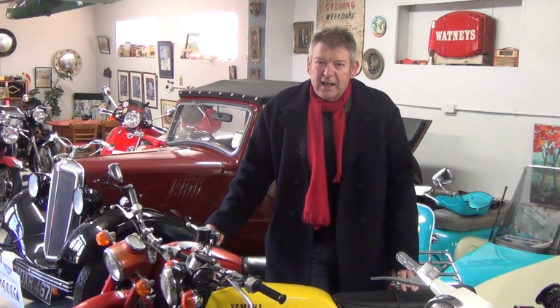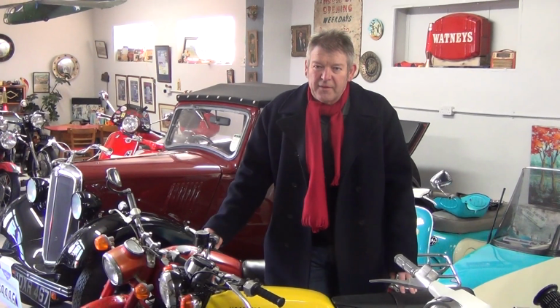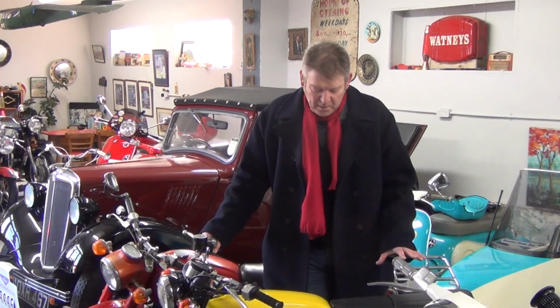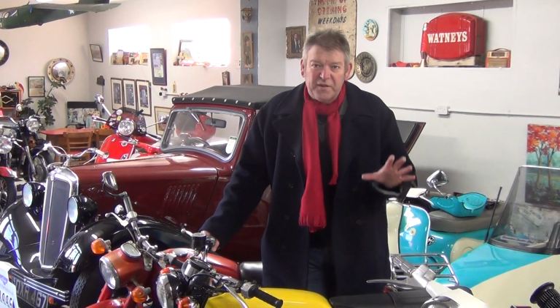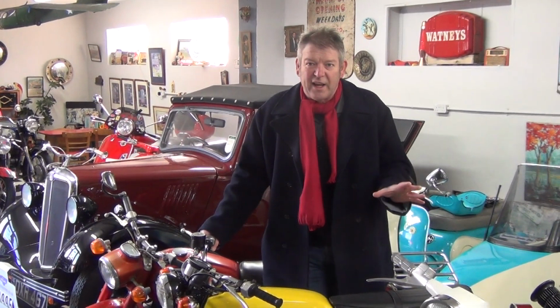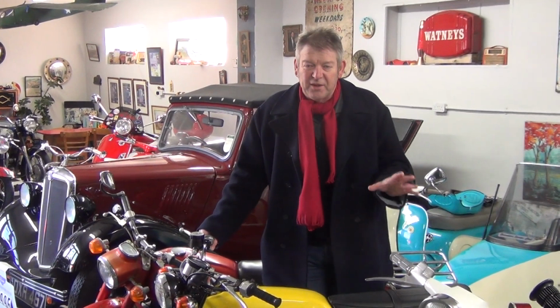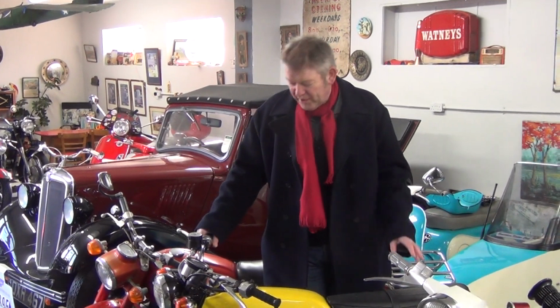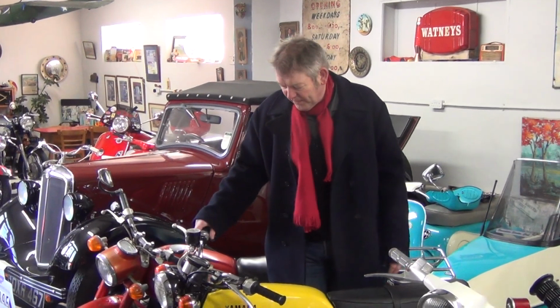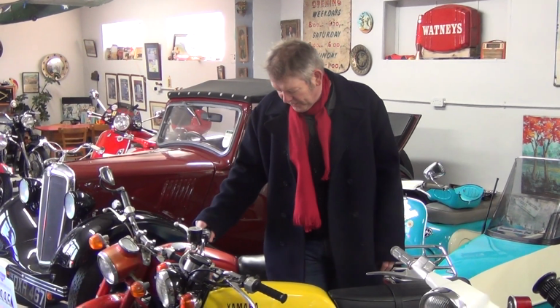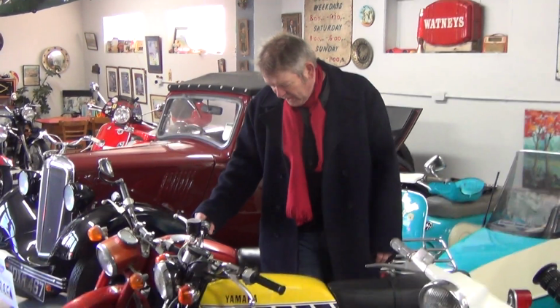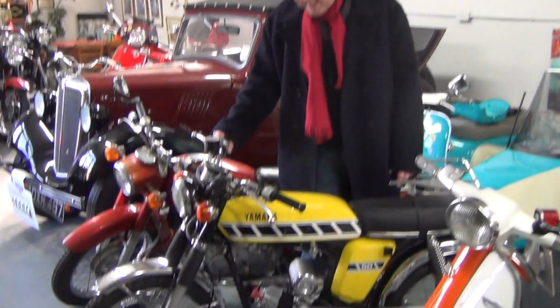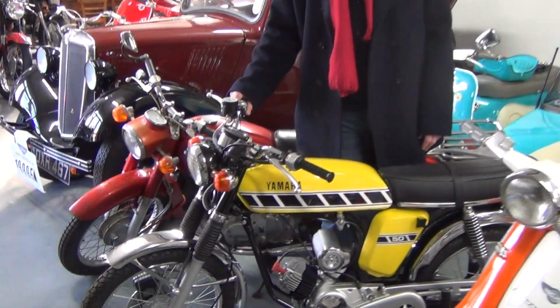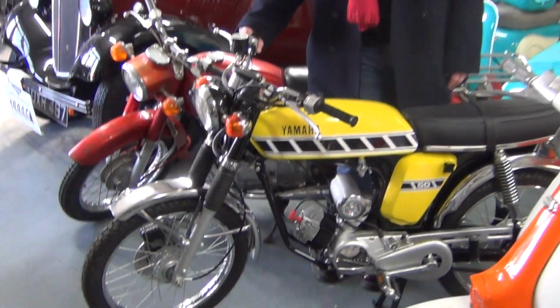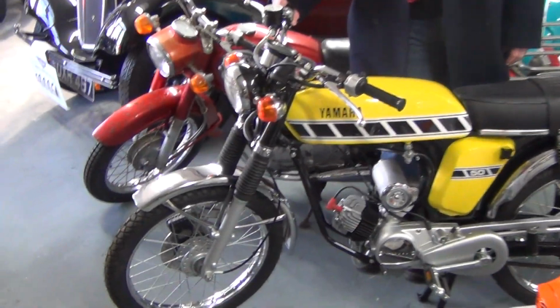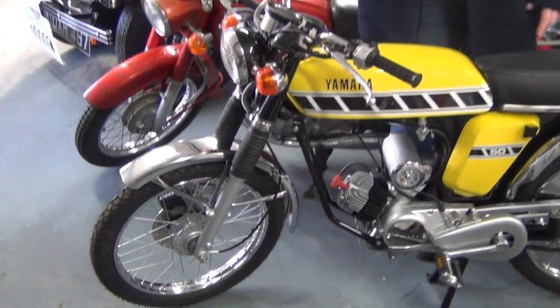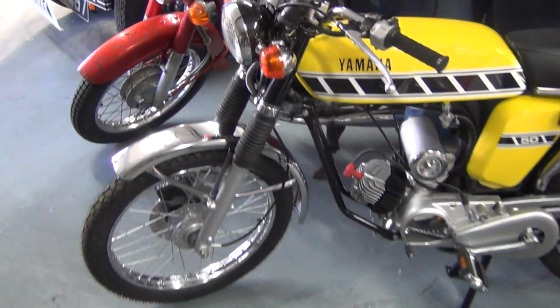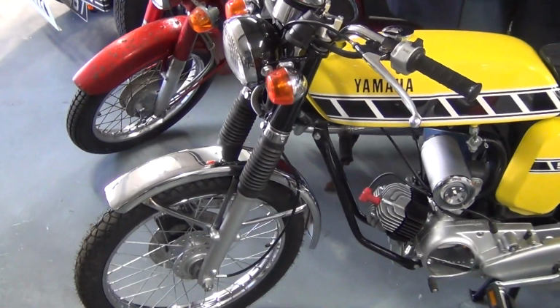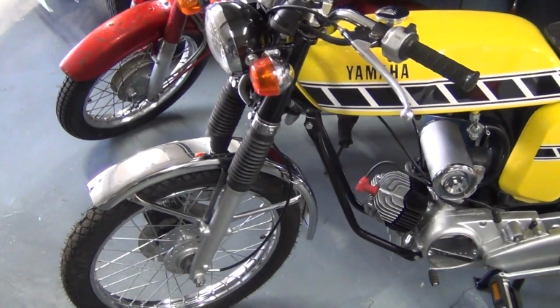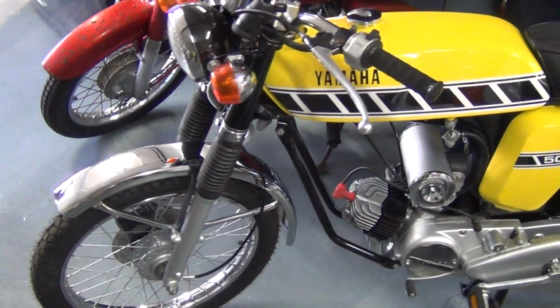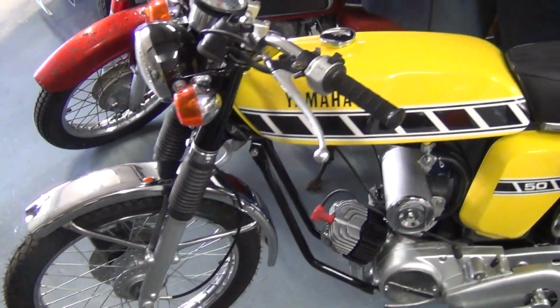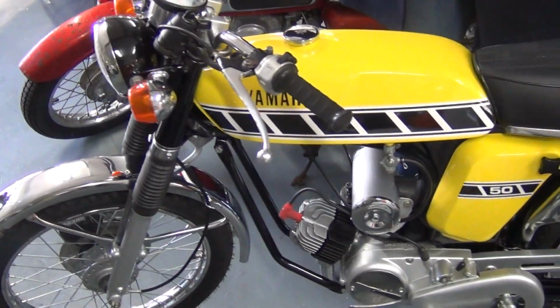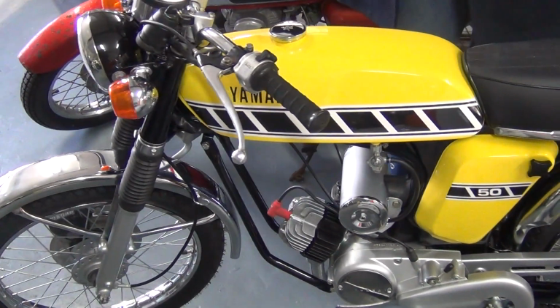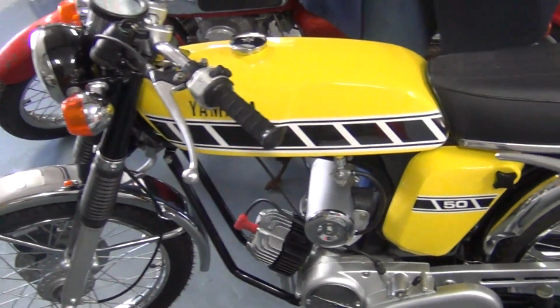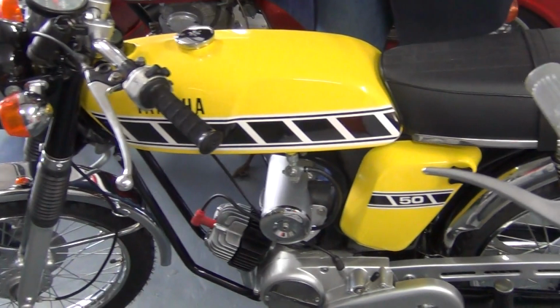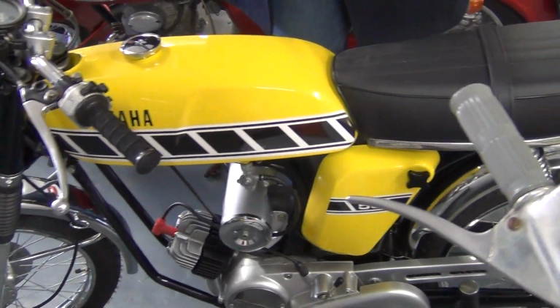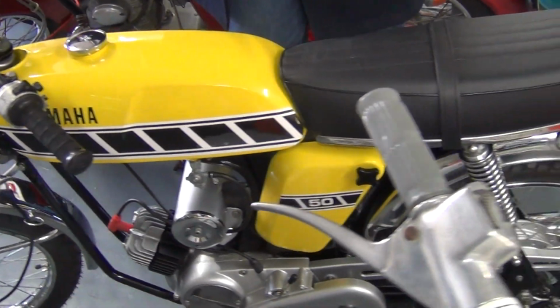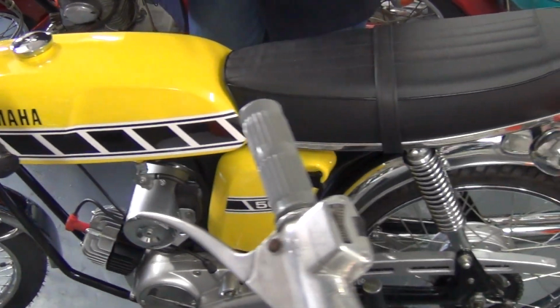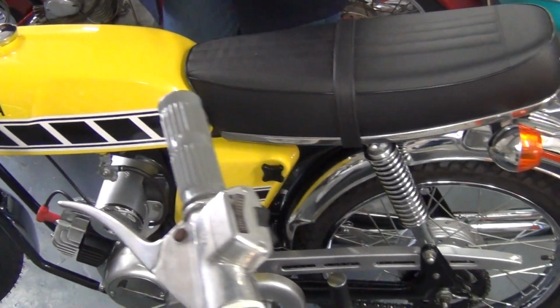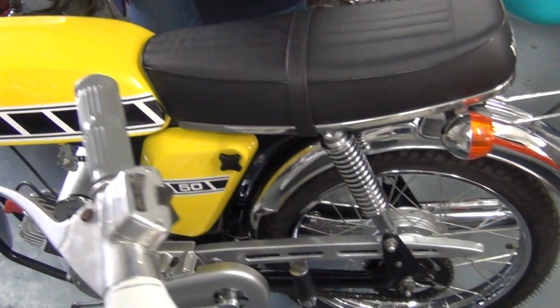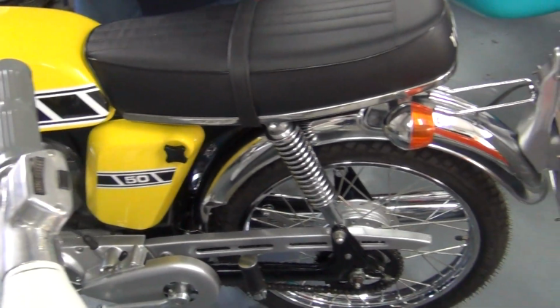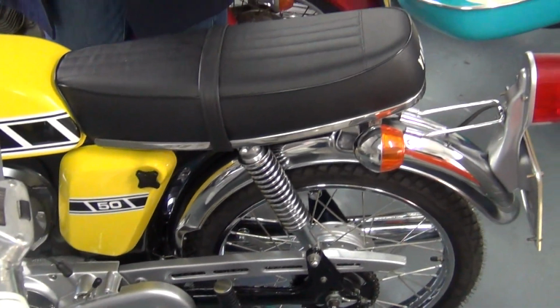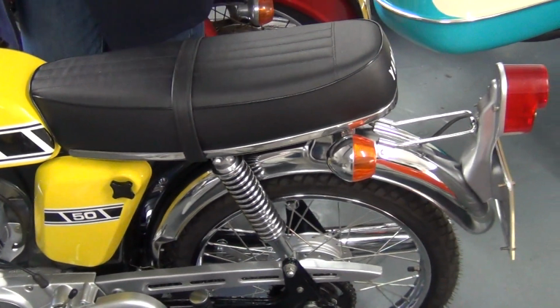This is one we've just finished now. It's a 1977 Kenny Roberts FS1e. We've completely nut and bolted it. It's matching frame numbers and everything. I think it's better than new.